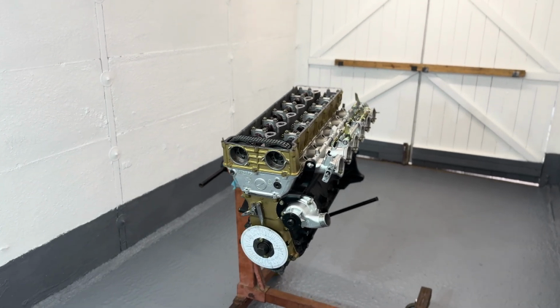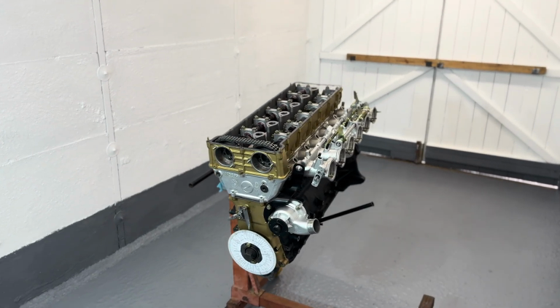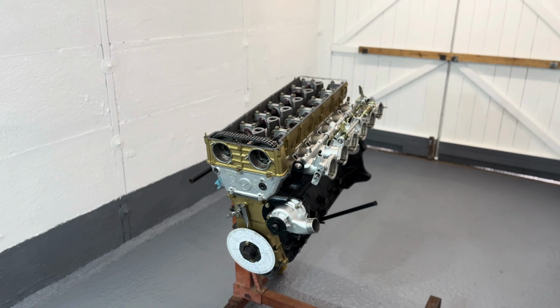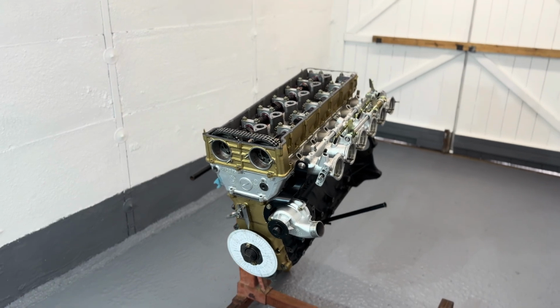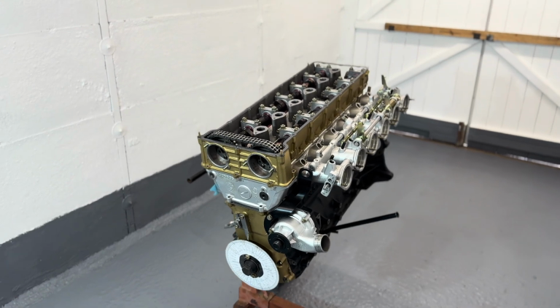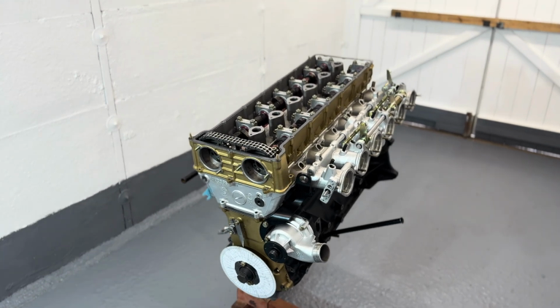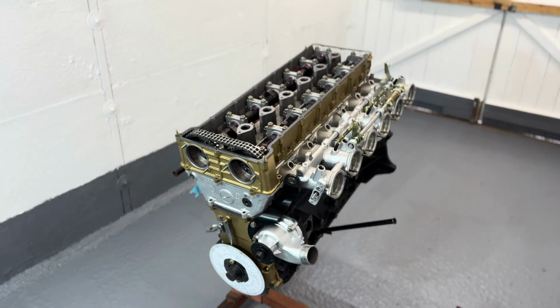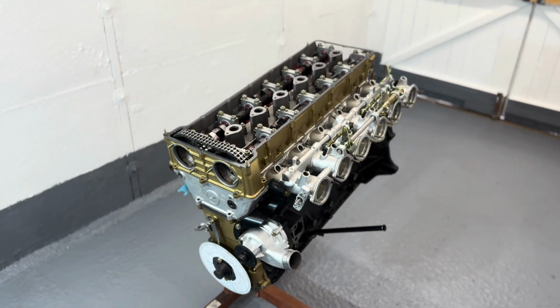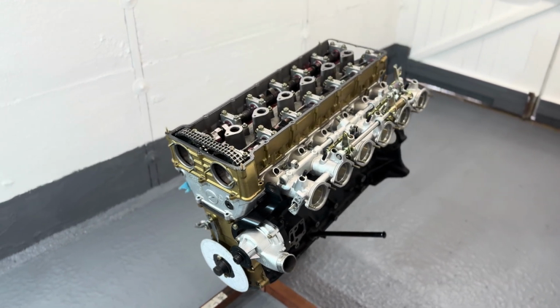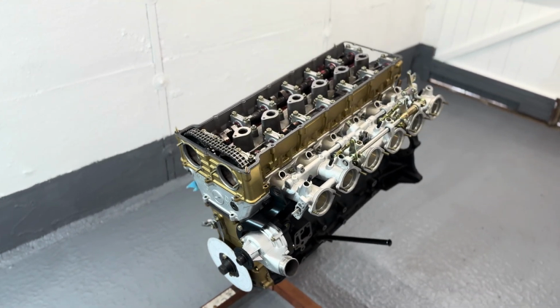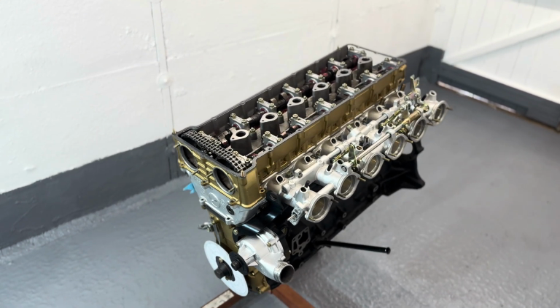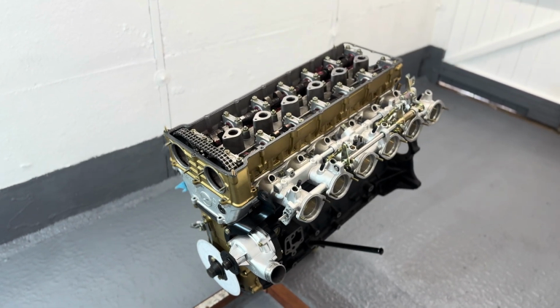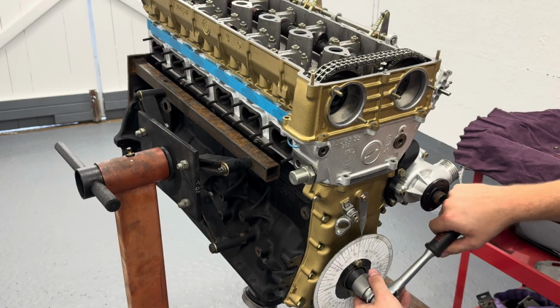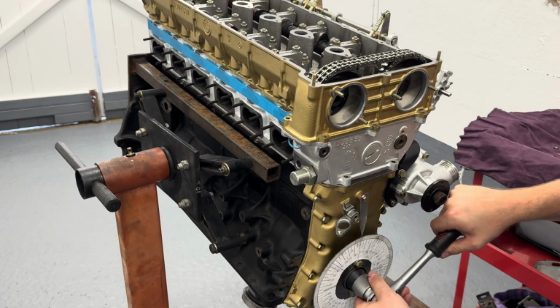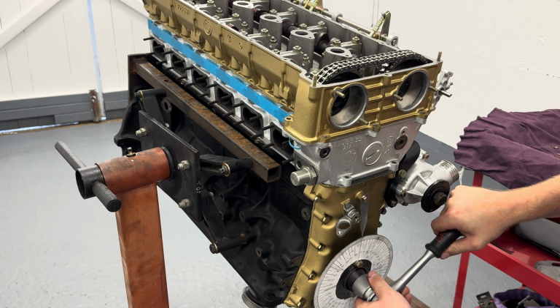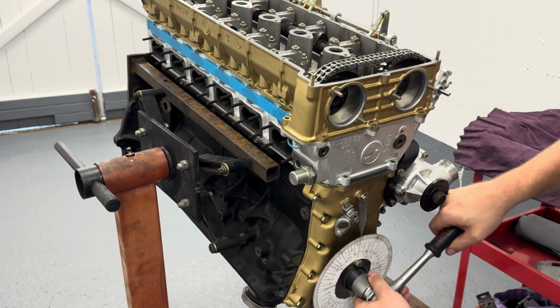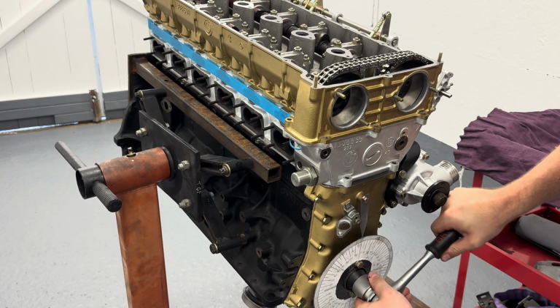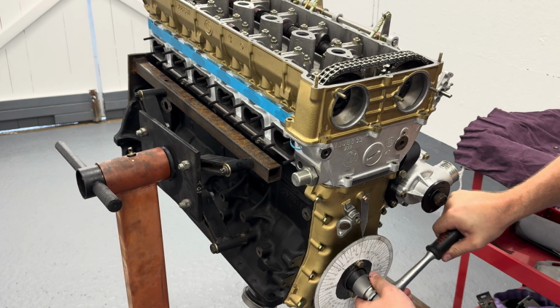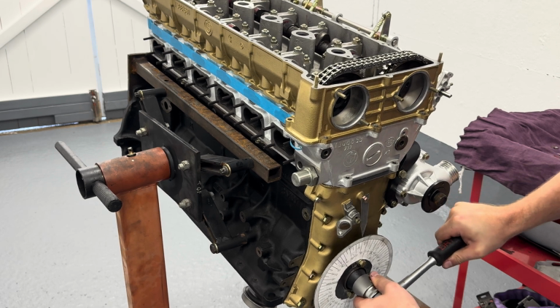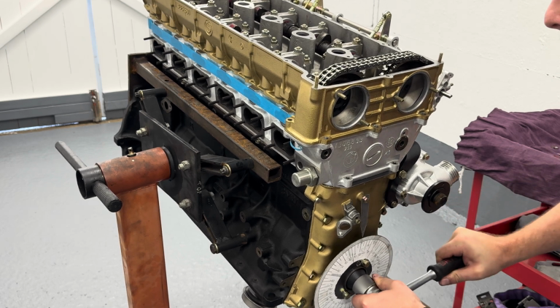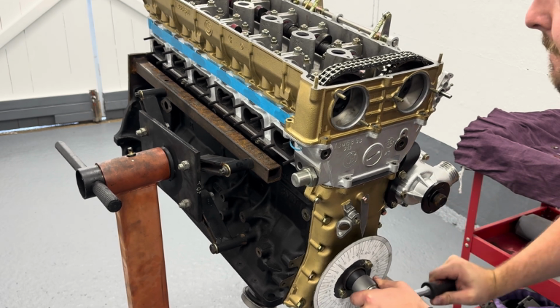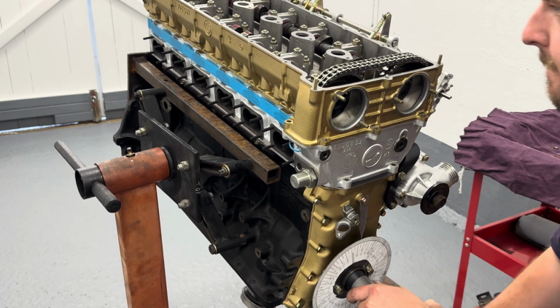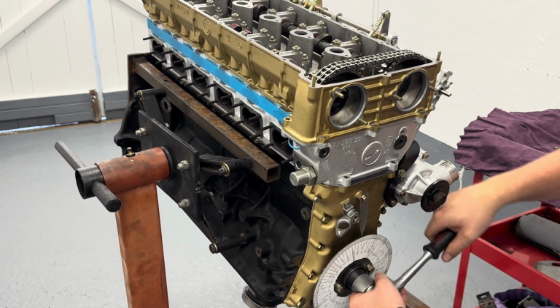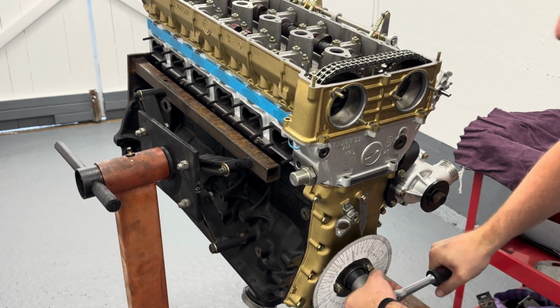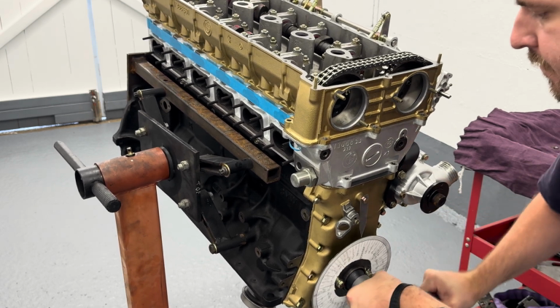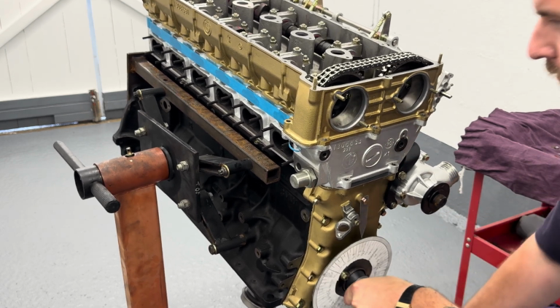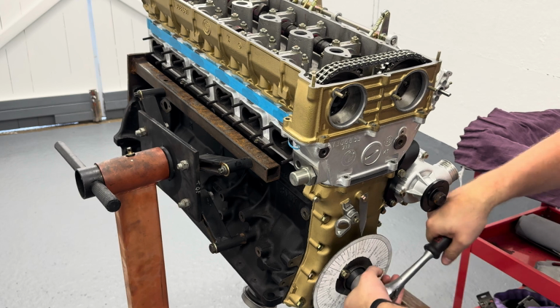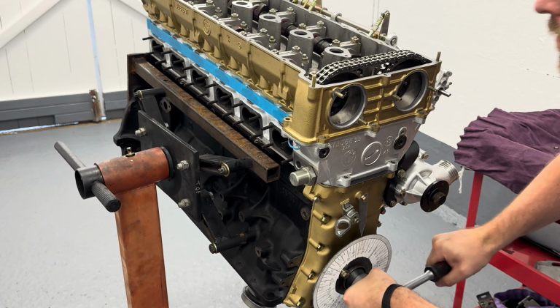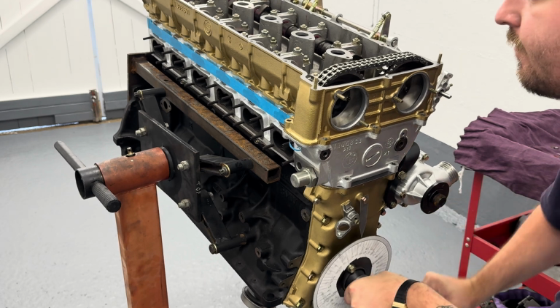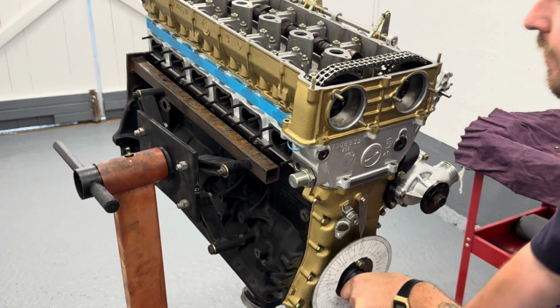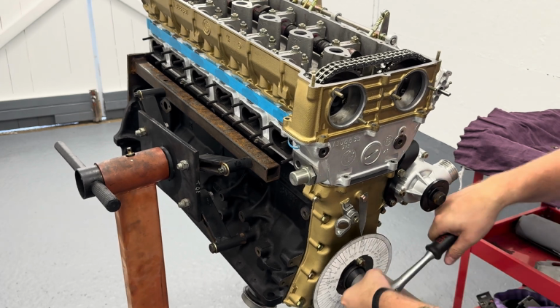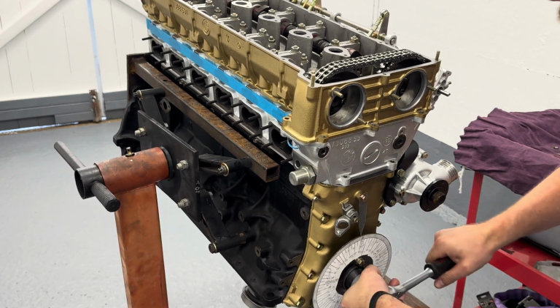Here we have all the sprockets and timing chains on. Unfortunately I didn't film this, but I will be revisiting it as I still need to remove the lighter springs. Here we have two full rotations of the engine — this is the first time I've done it on any engine, as this is my first ever rebuild. Very happy with that.